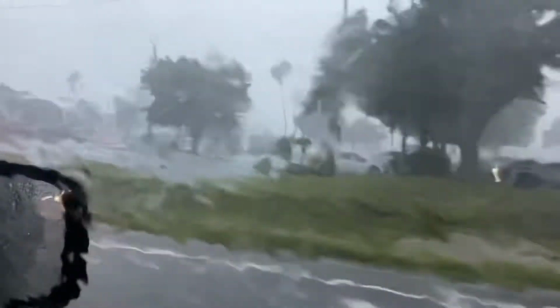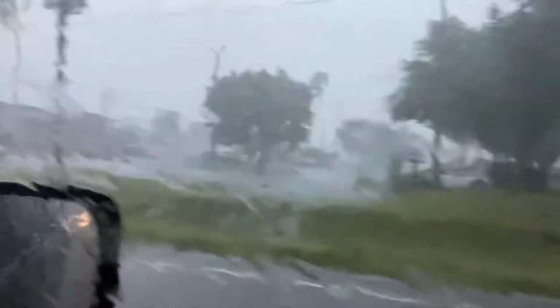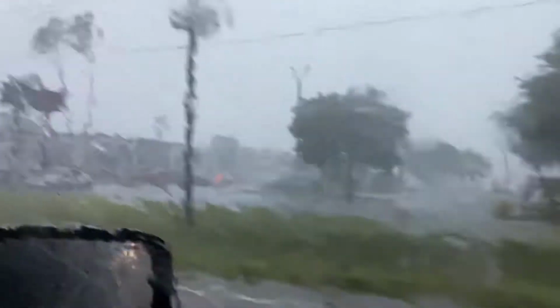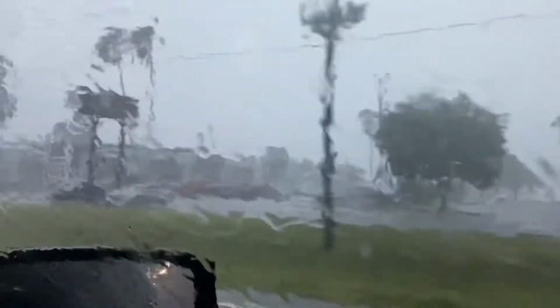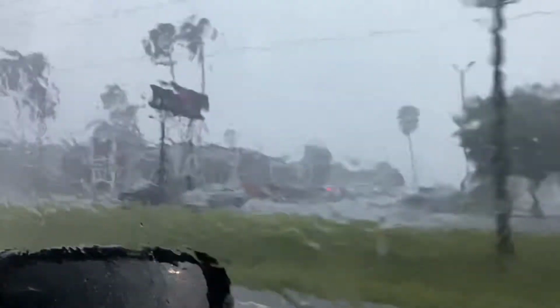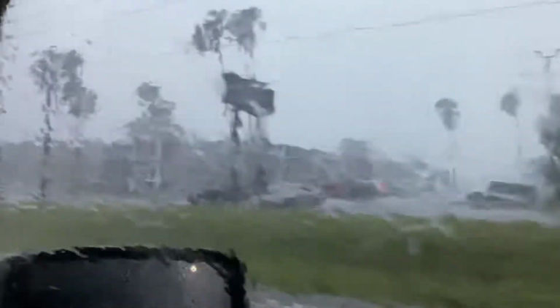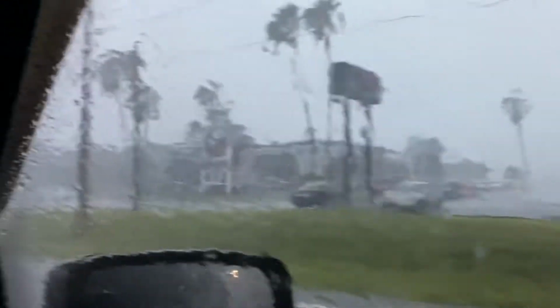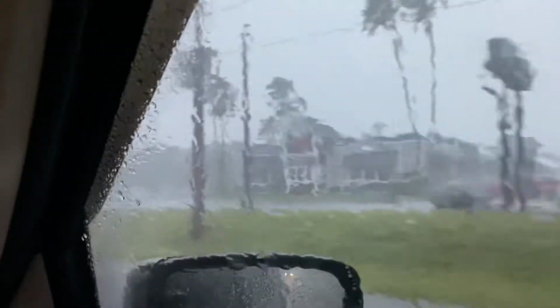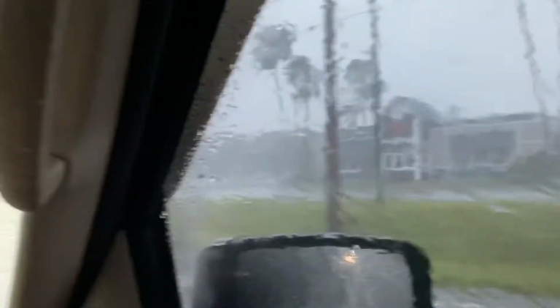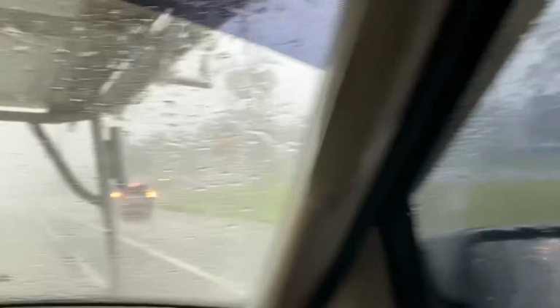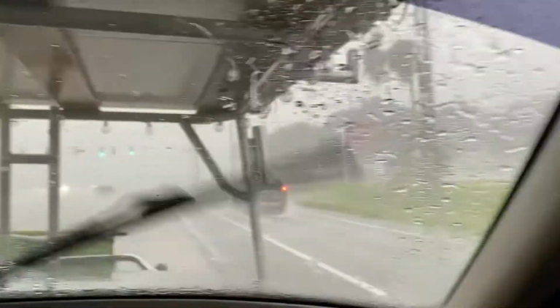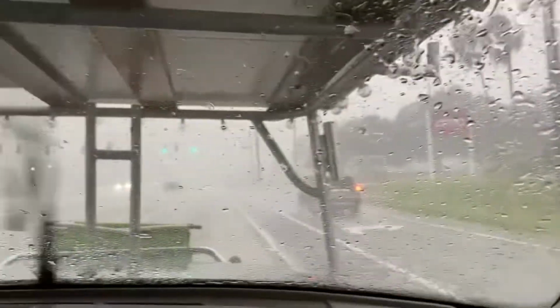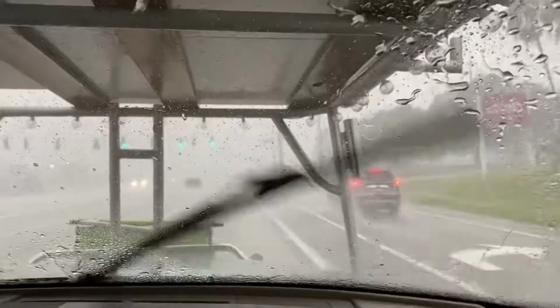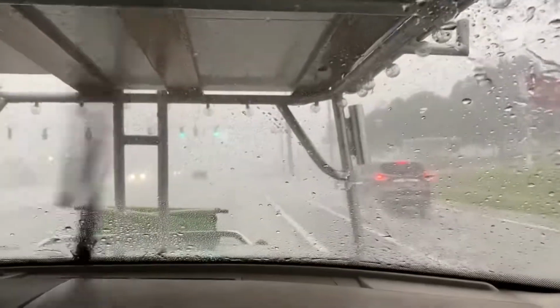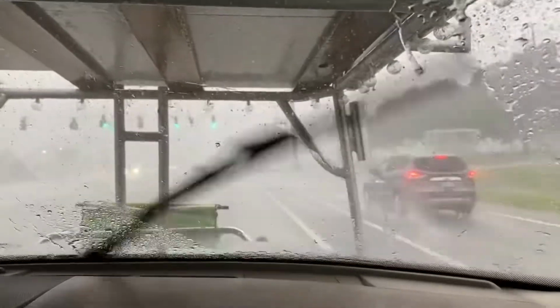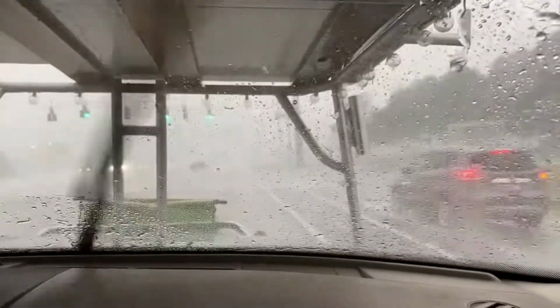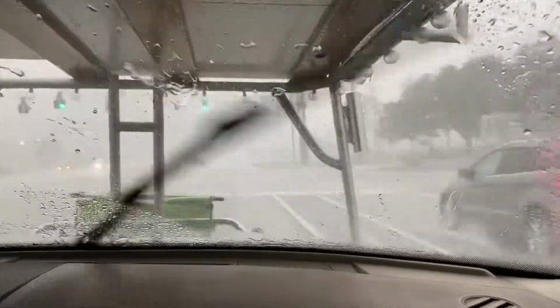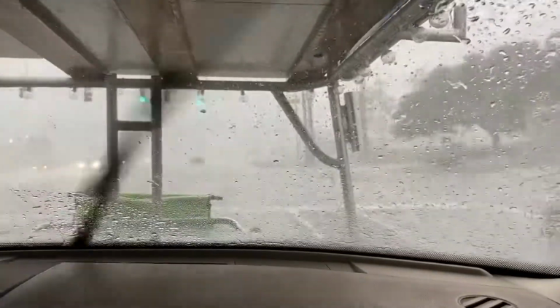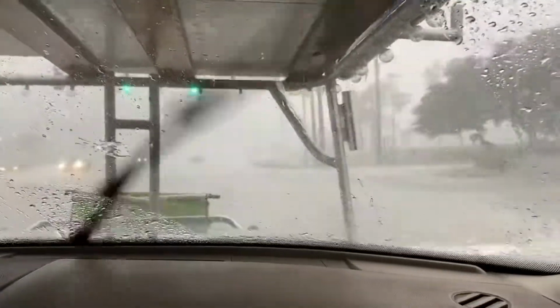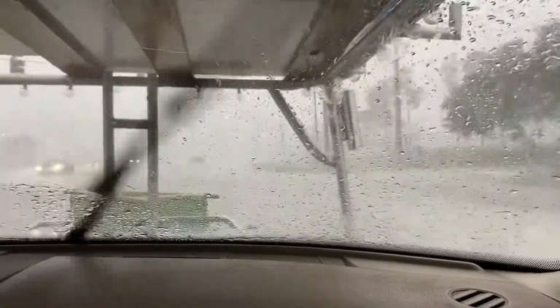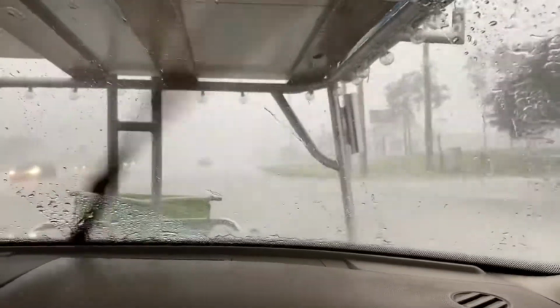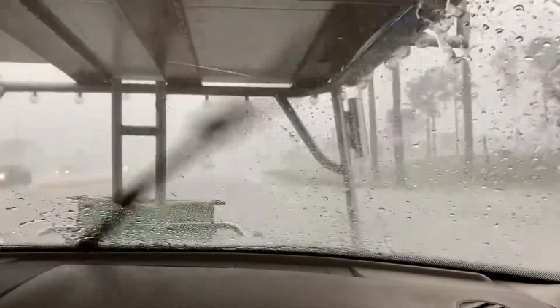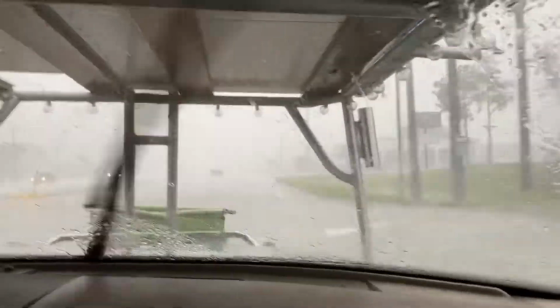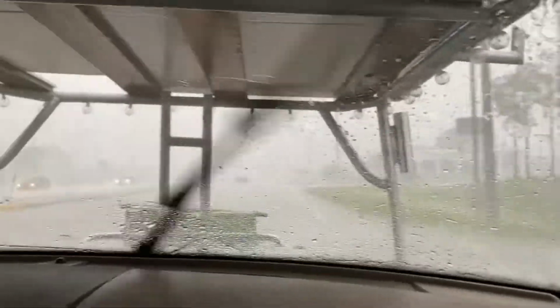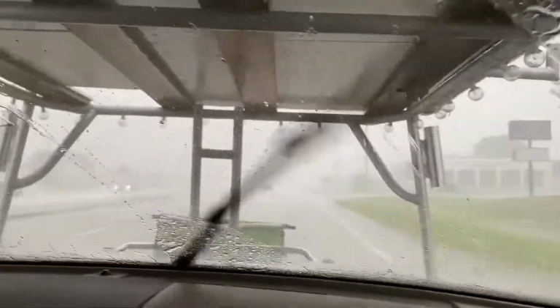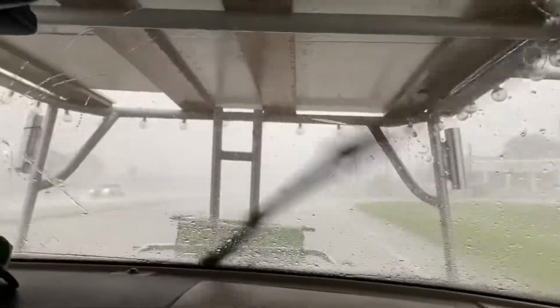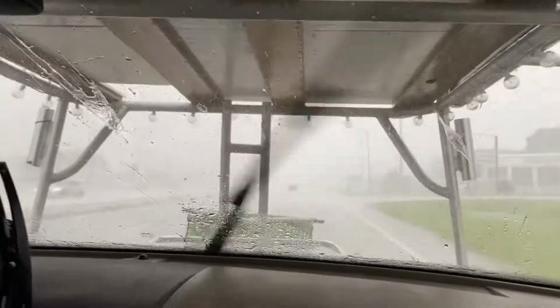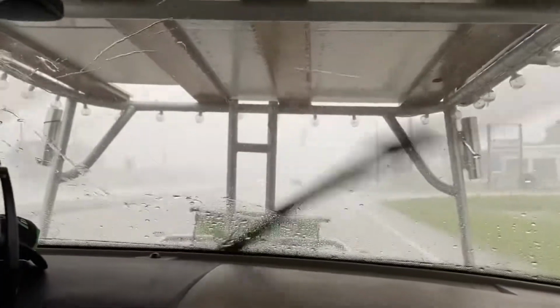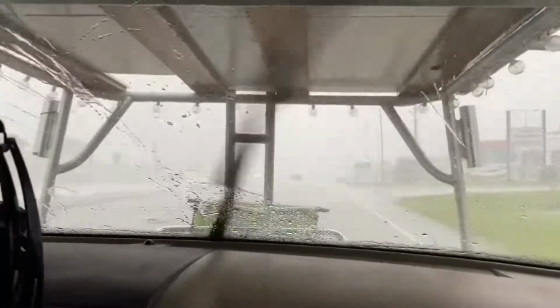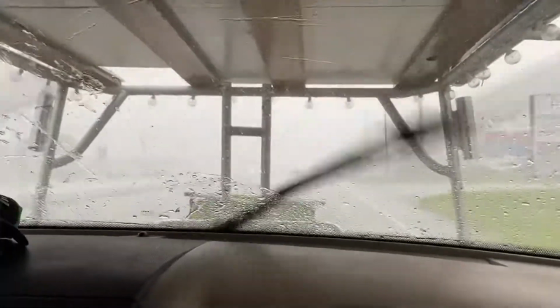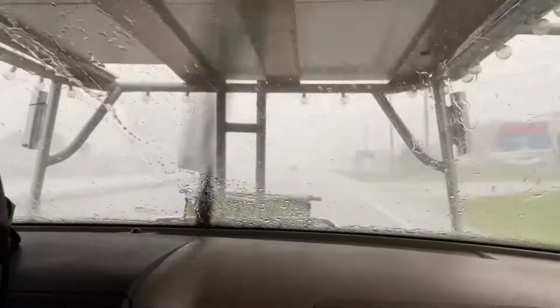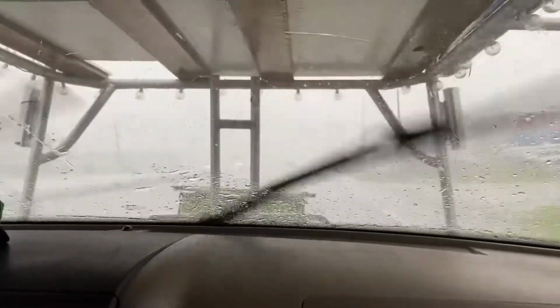It's coming down like cats and dogs right now — we're doing right at 40 miles an hour. I'm not videotaping, I'm just talking. Yeah, we made it just in the nick of time.